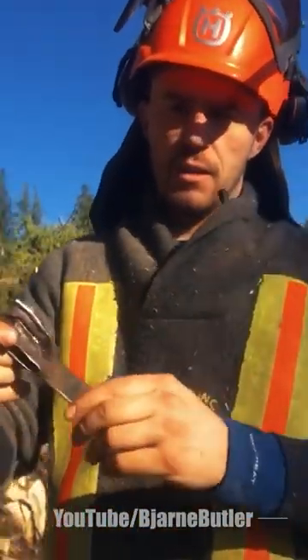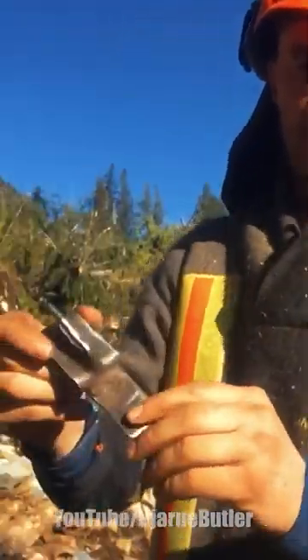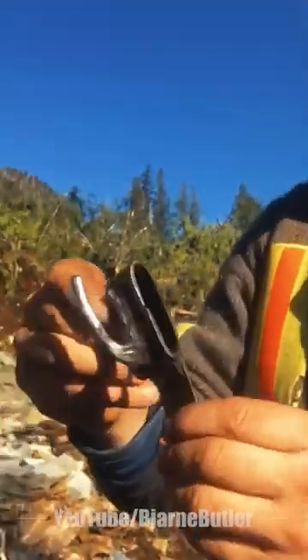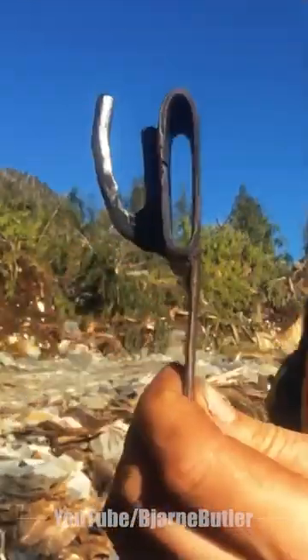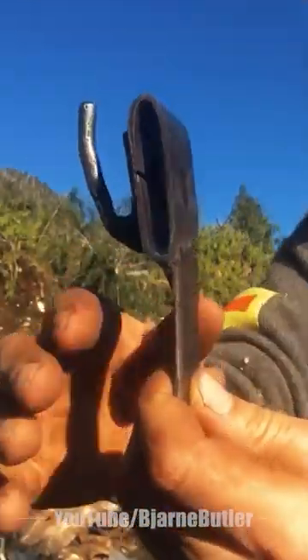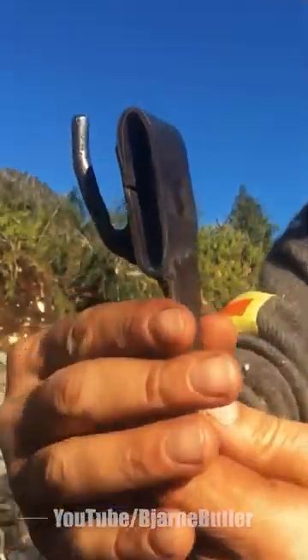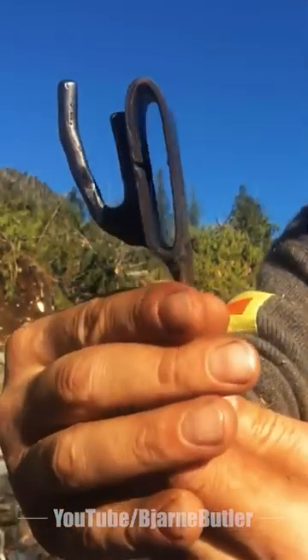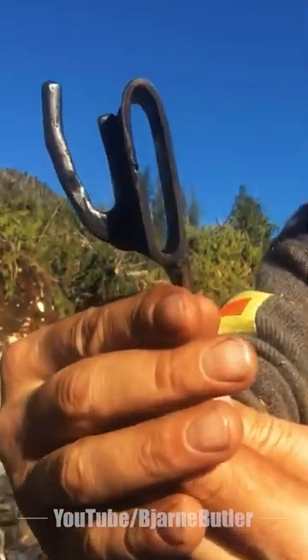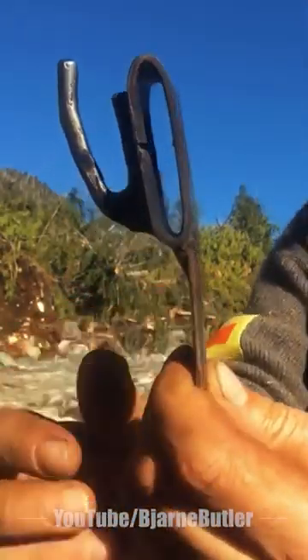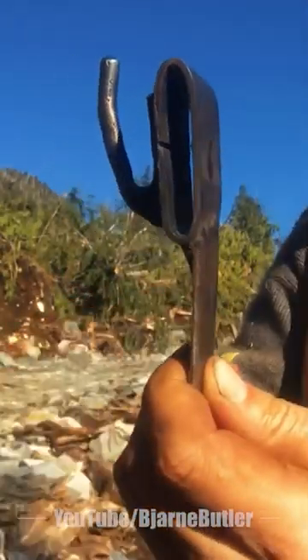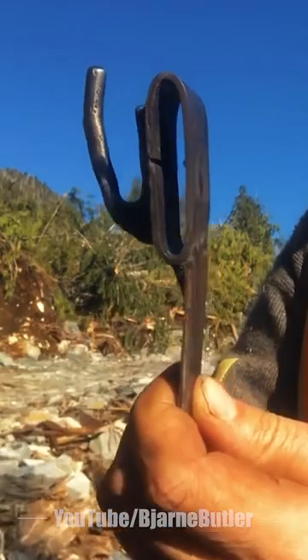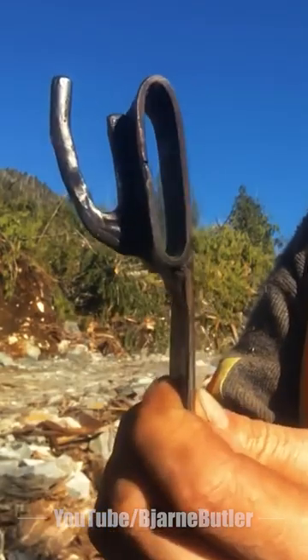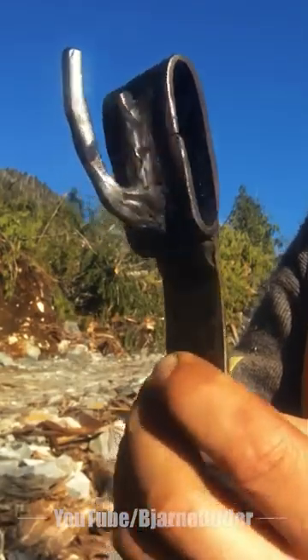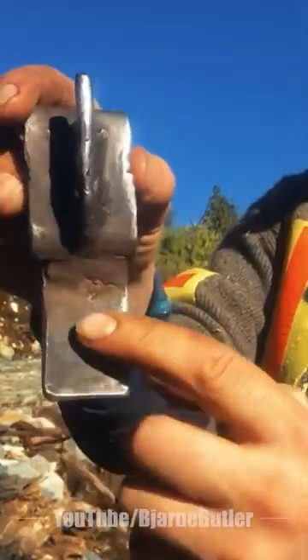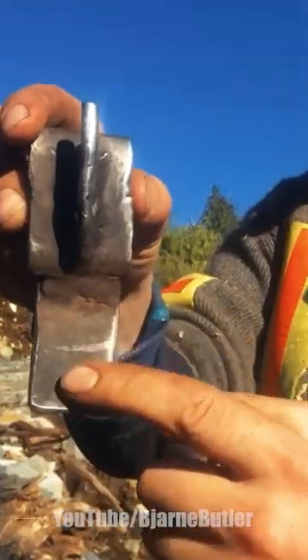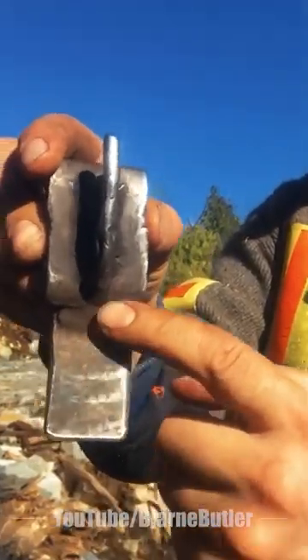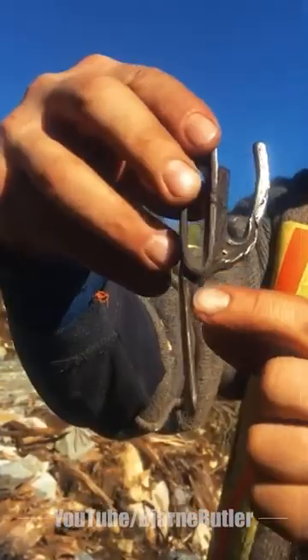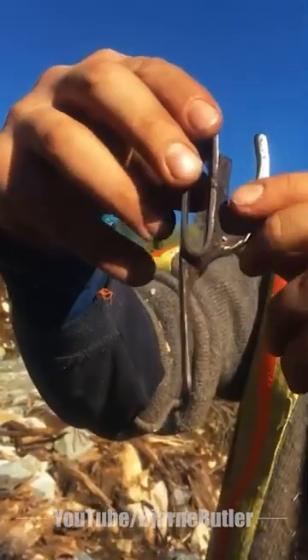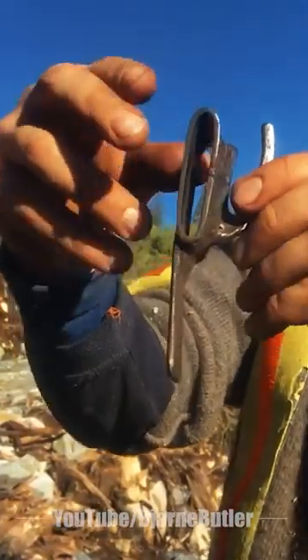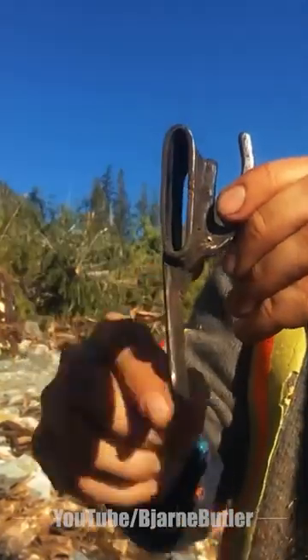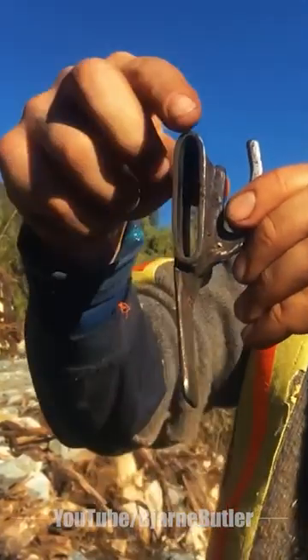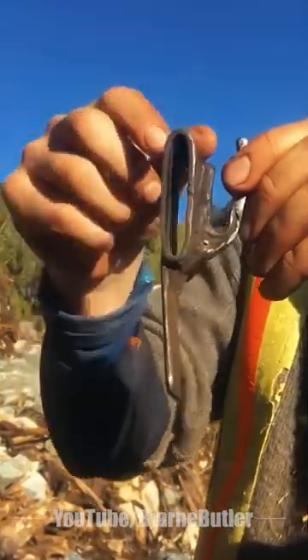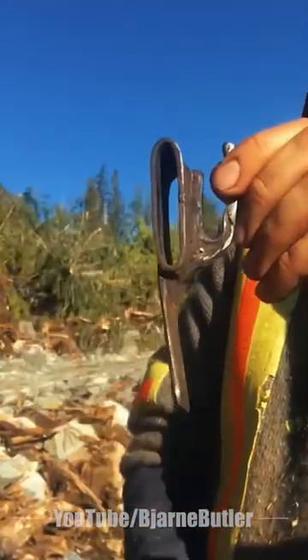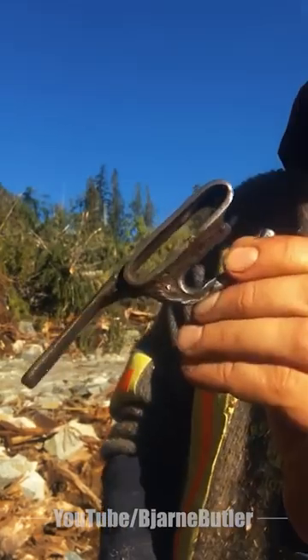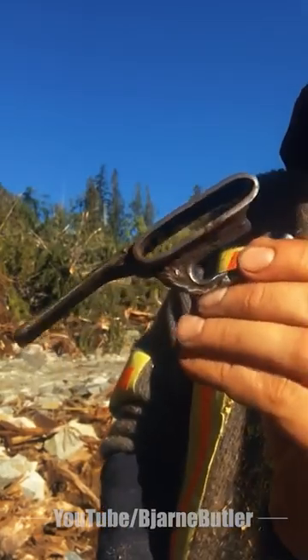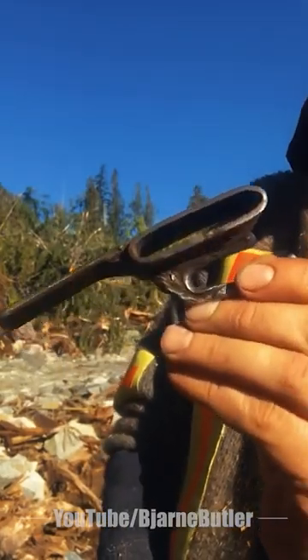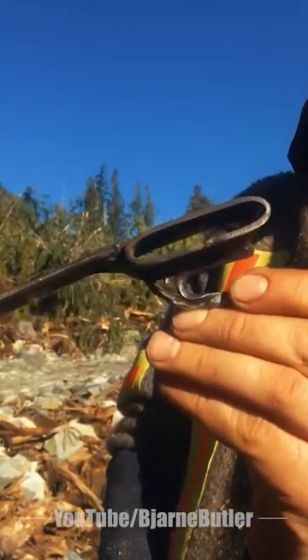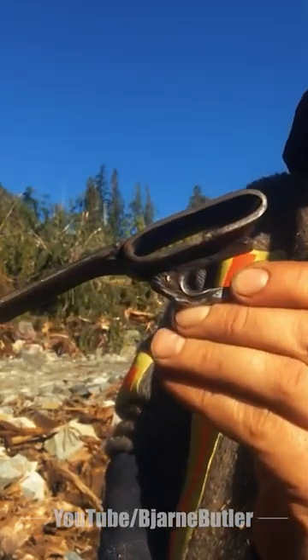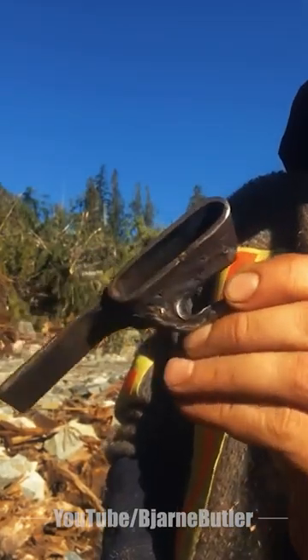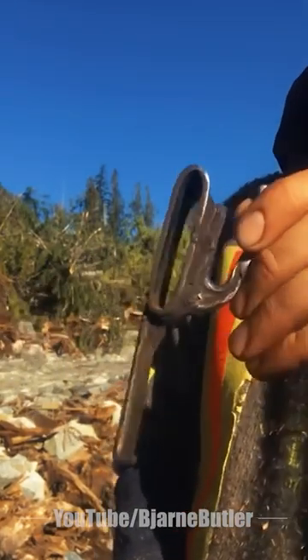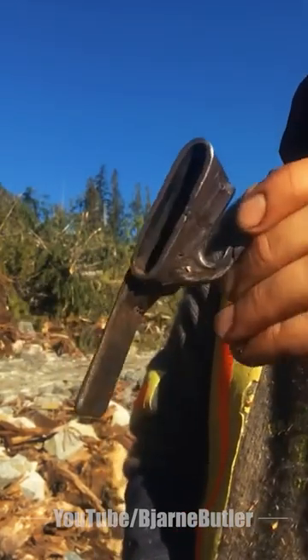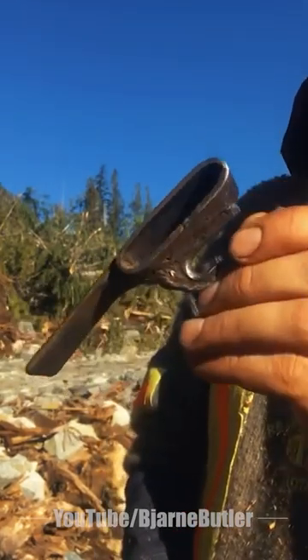Here's my belt and axe setup. This little piece here prevents the axe from pulling the belt down and digging into my butt.